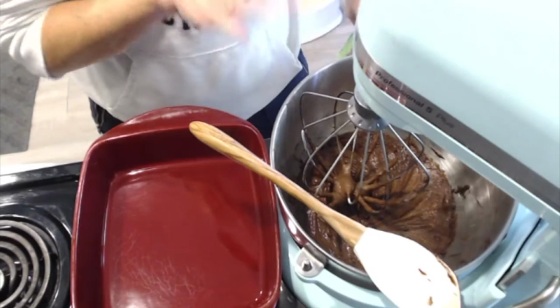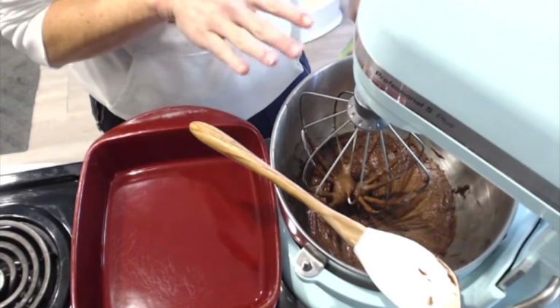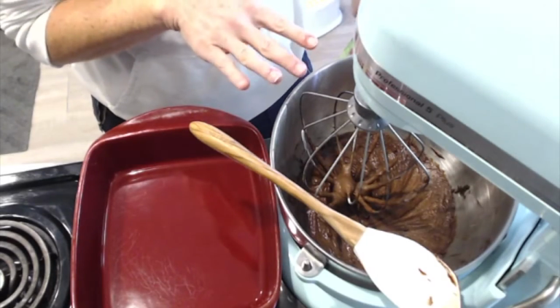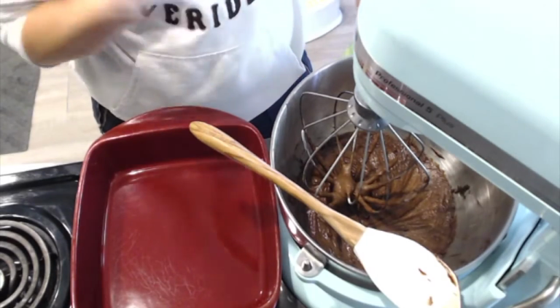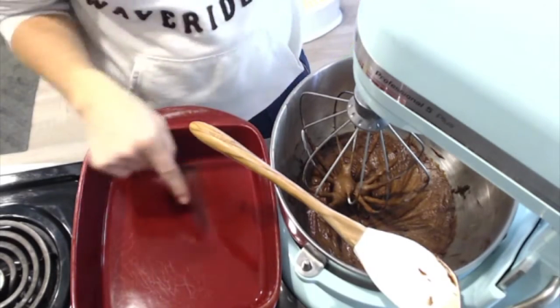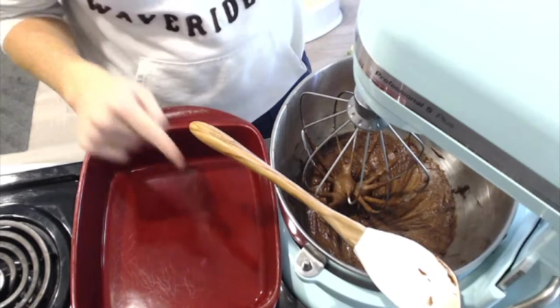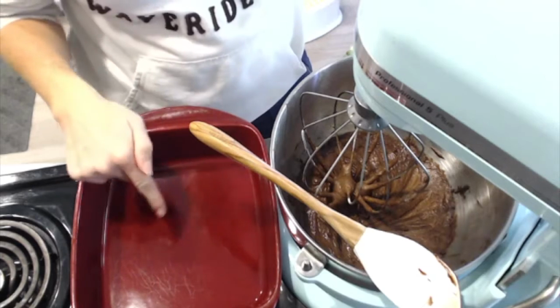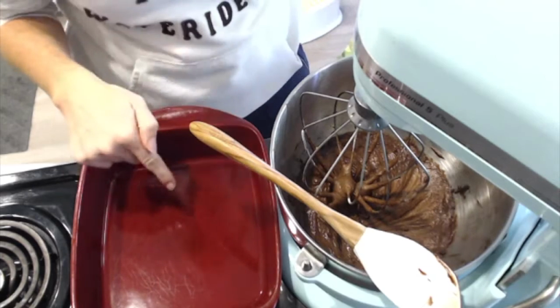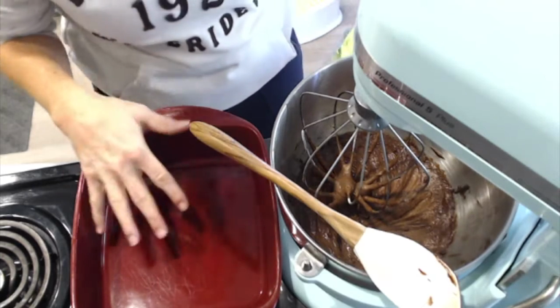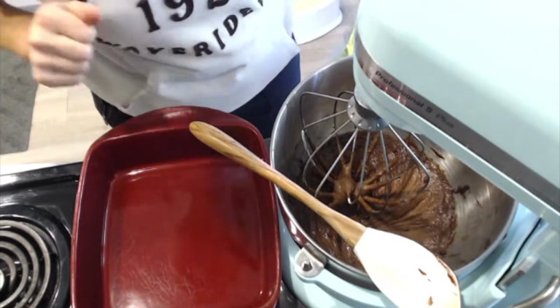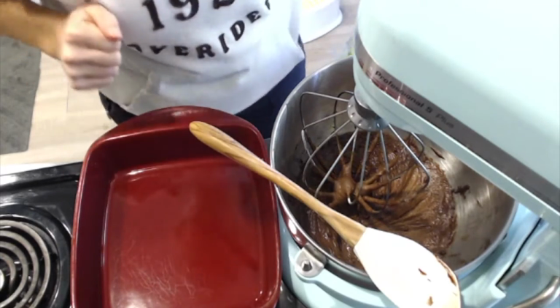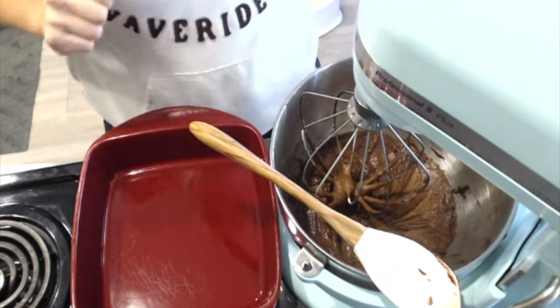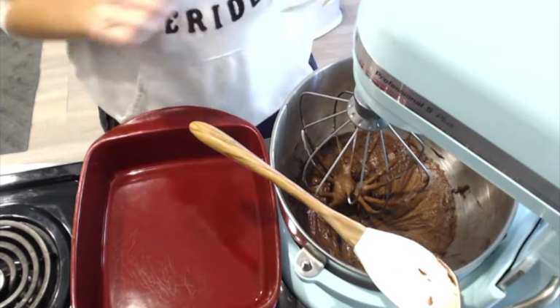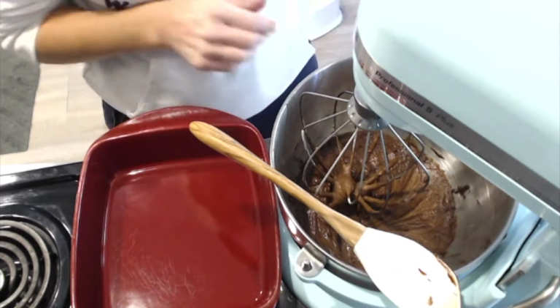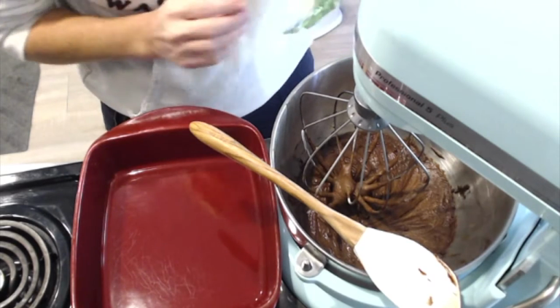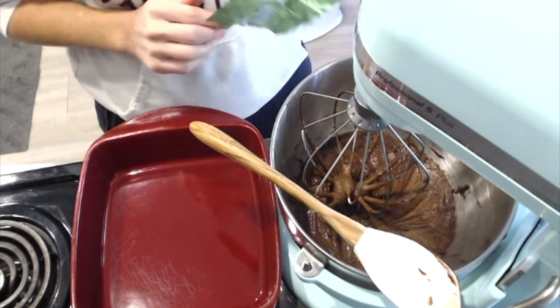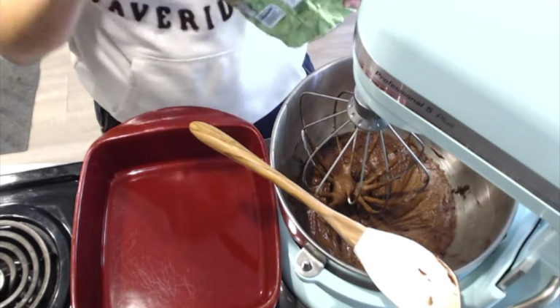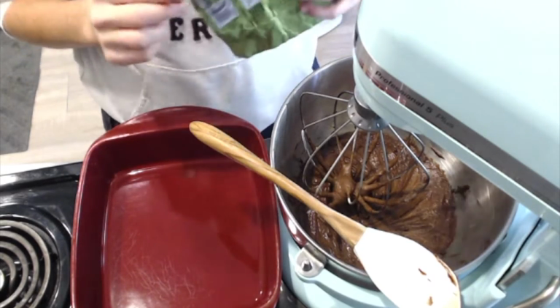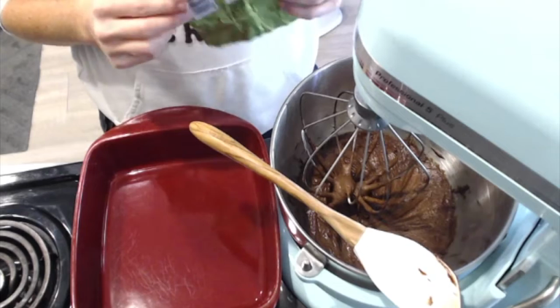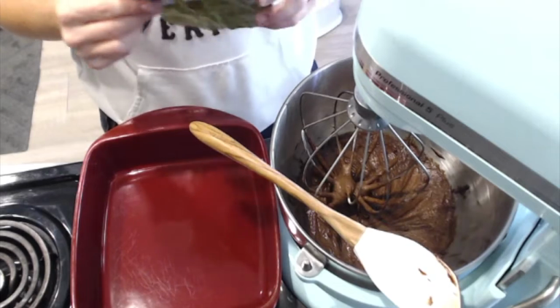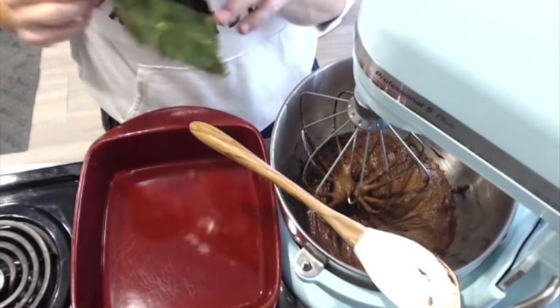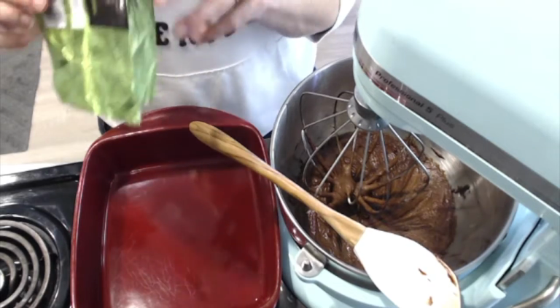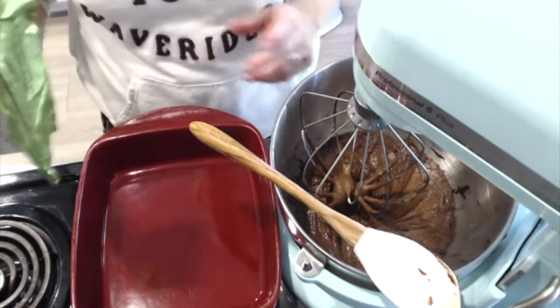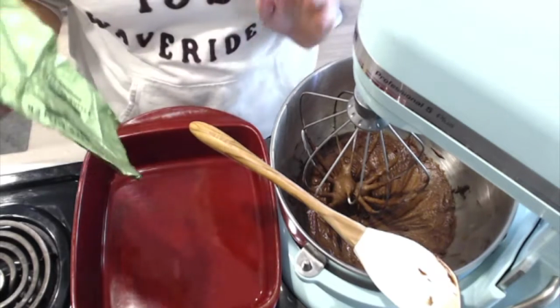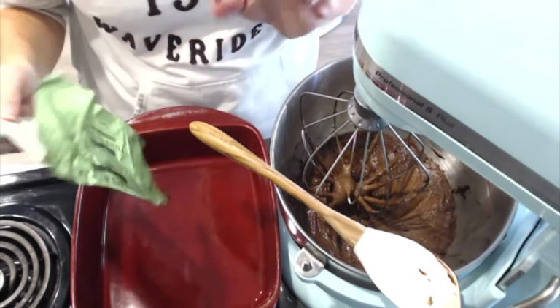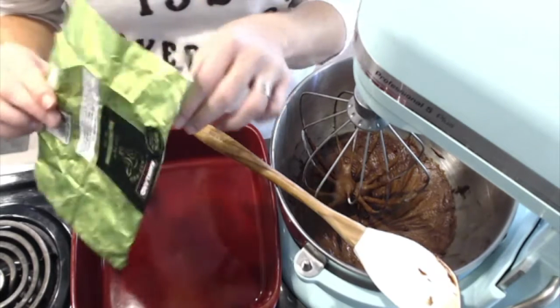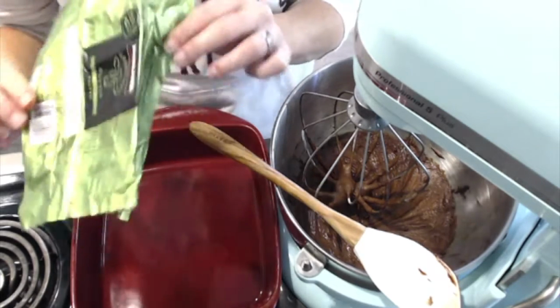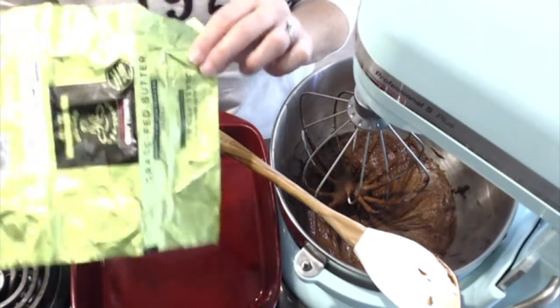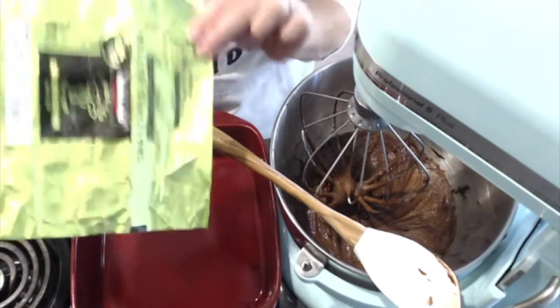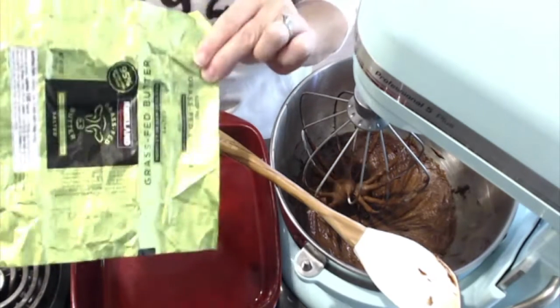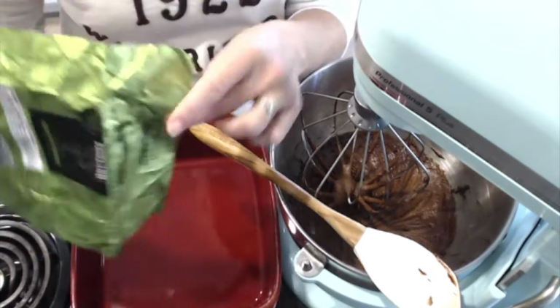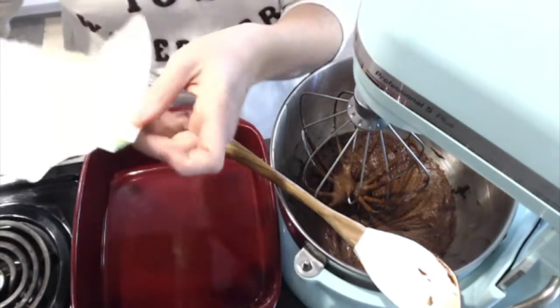Now that my batter is all done, I'm going to grease — I think this is an eight by eight inch ceramic pan — and I'm going to show you a little trick my grandmother taught me years ago.